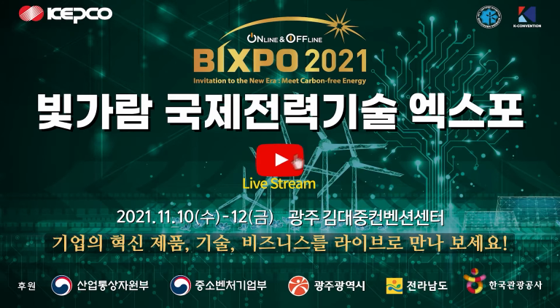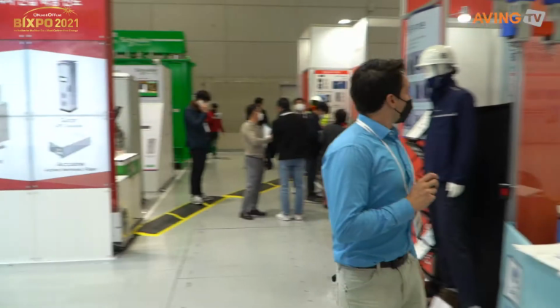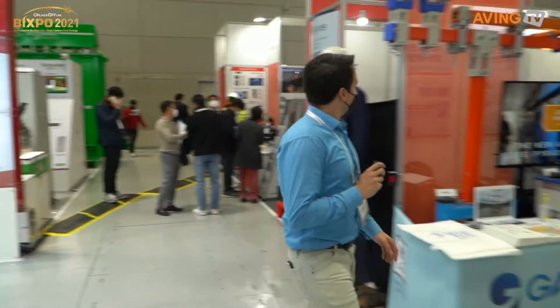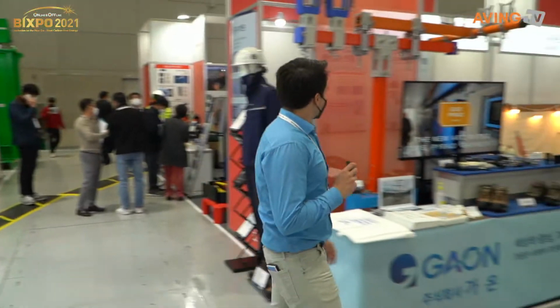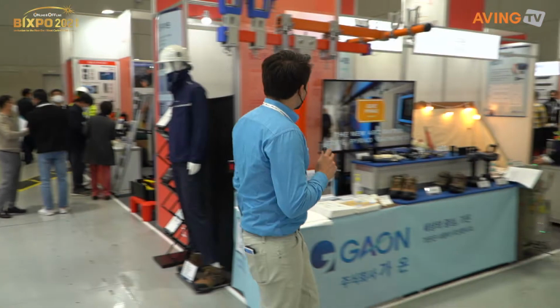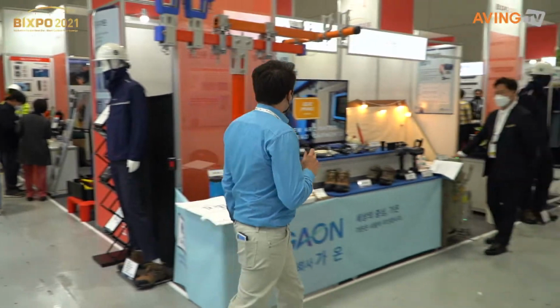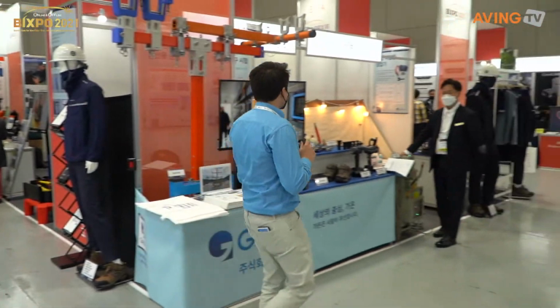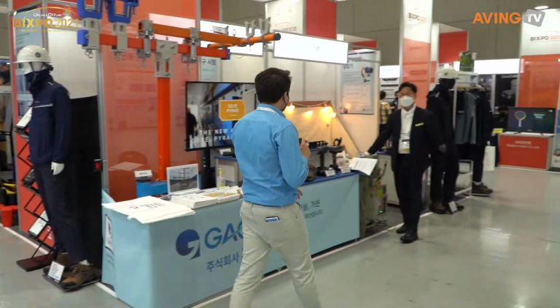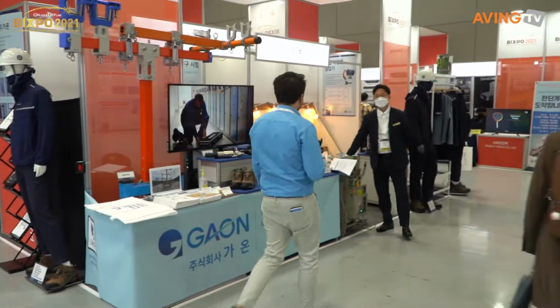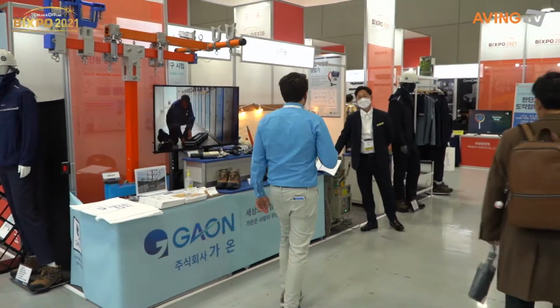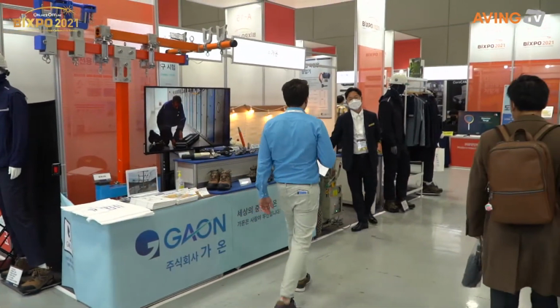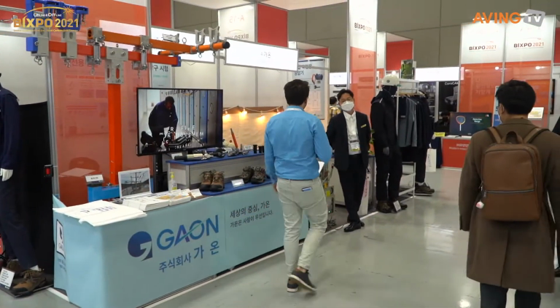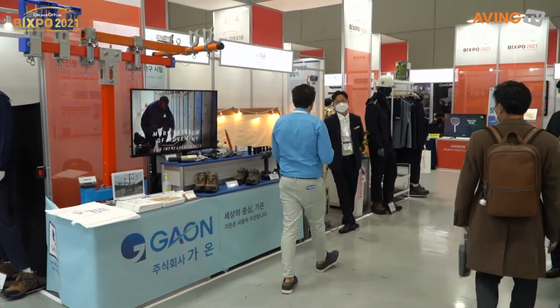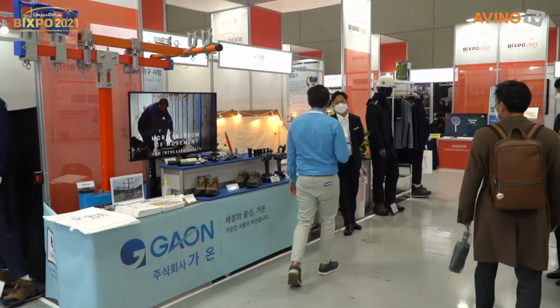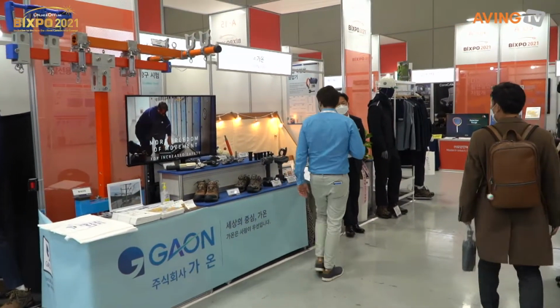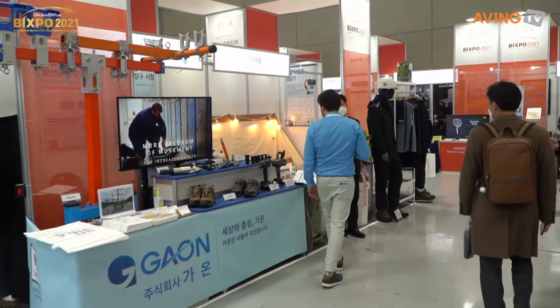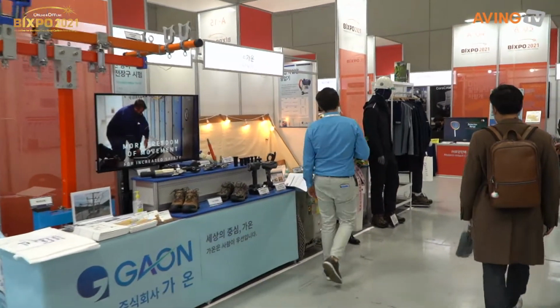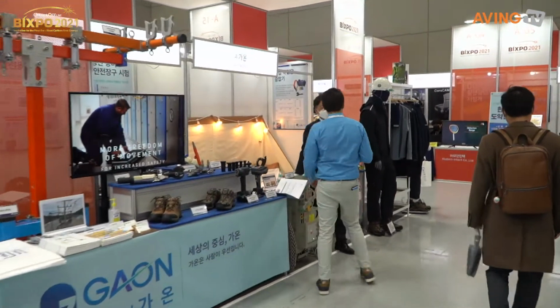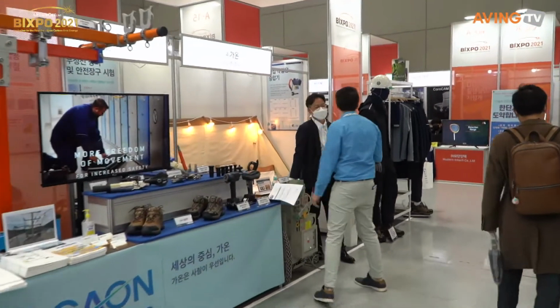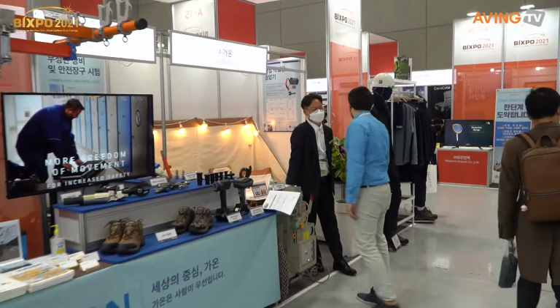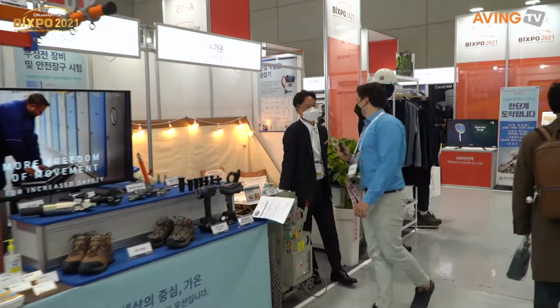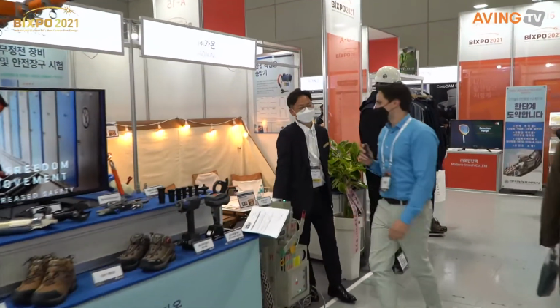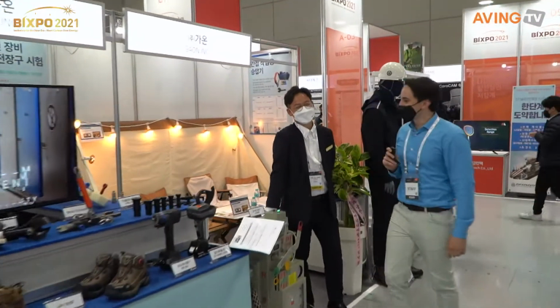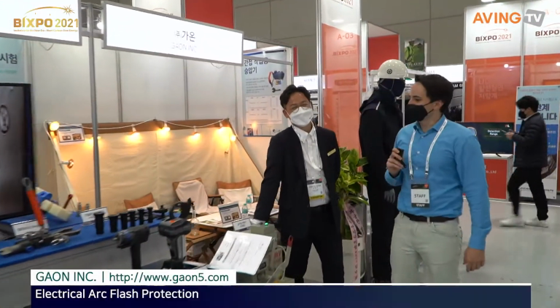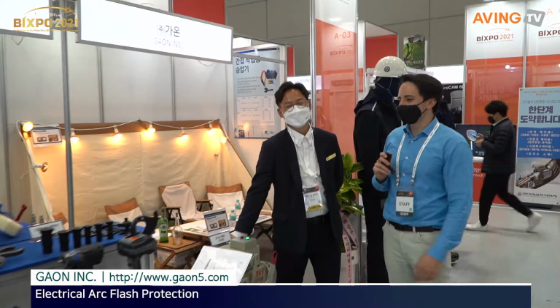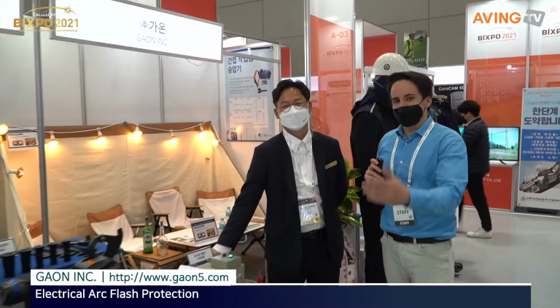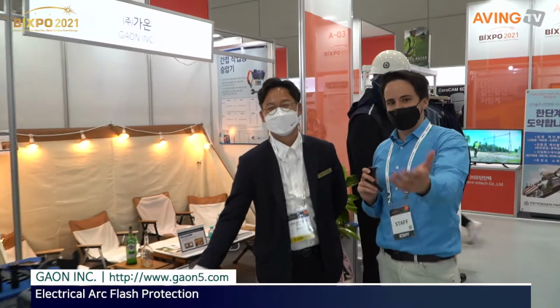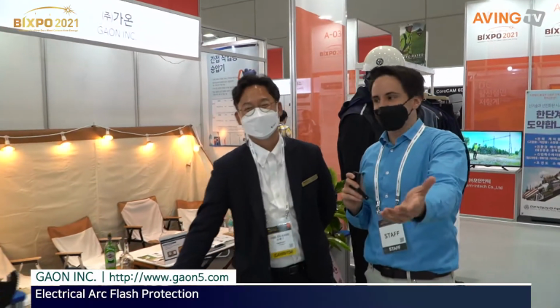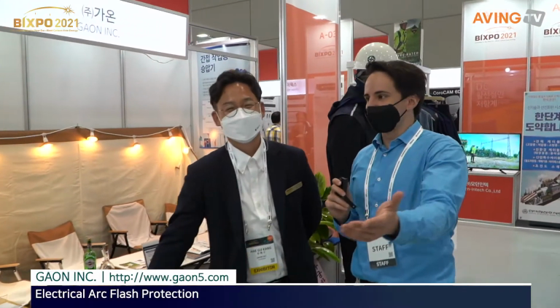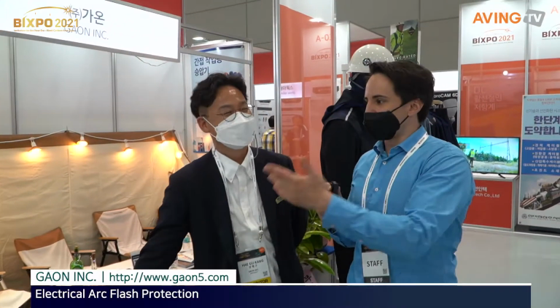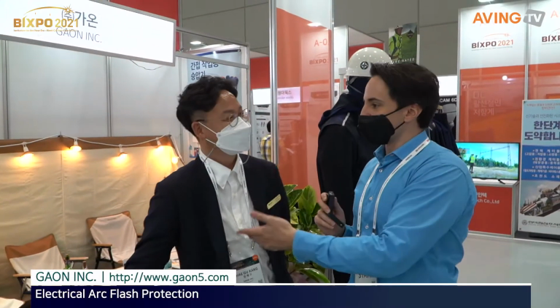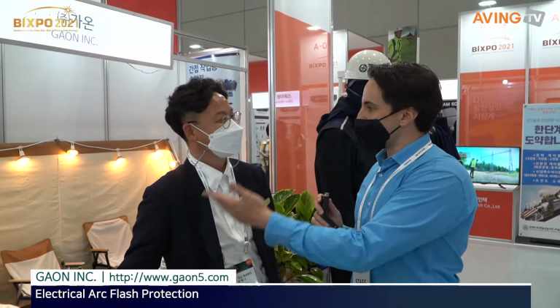We're going to go into Gaon and talk to them. Hello! Hello! Hi! Can you introduce everyone to Gaon? What's your company?